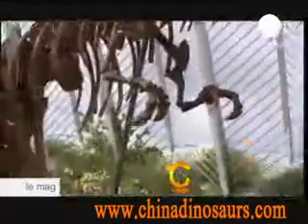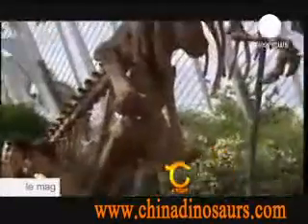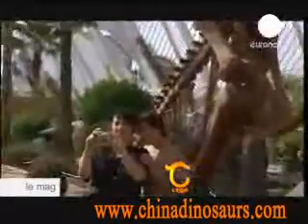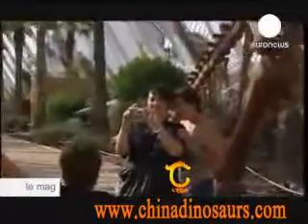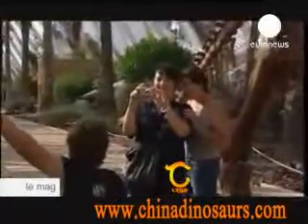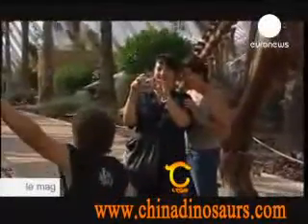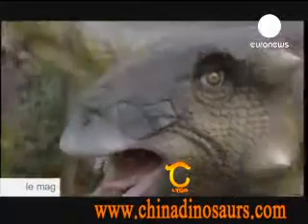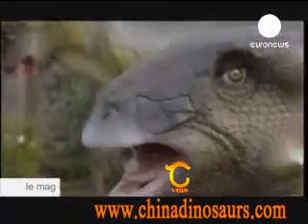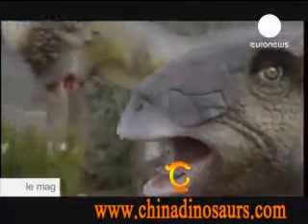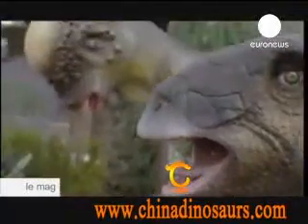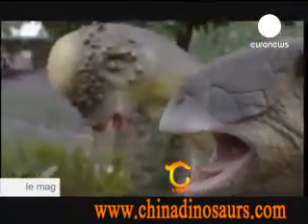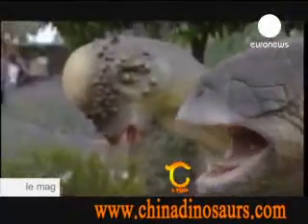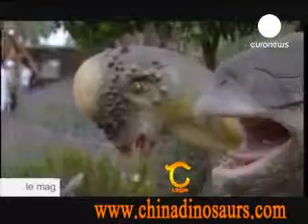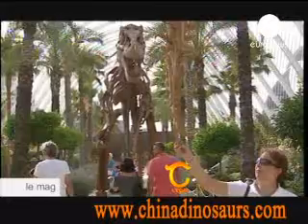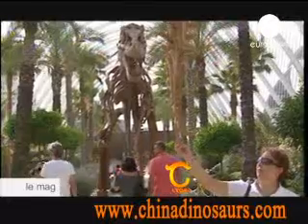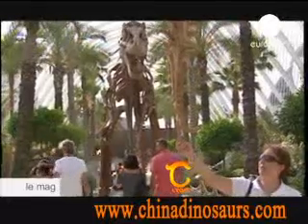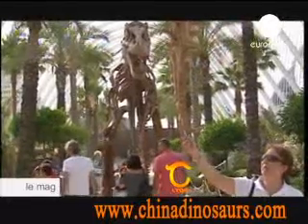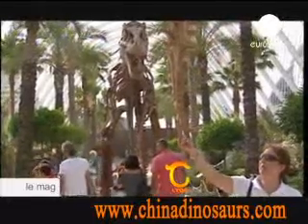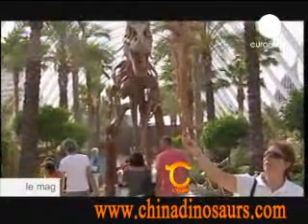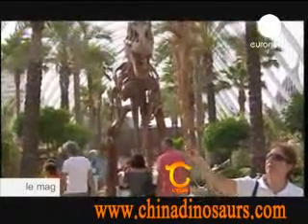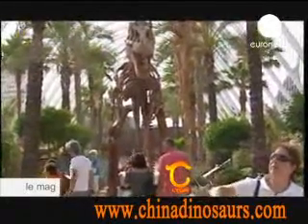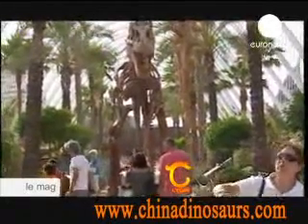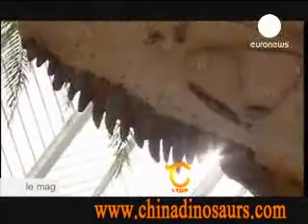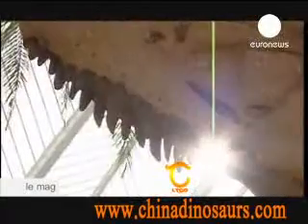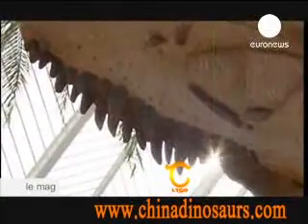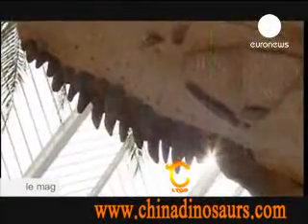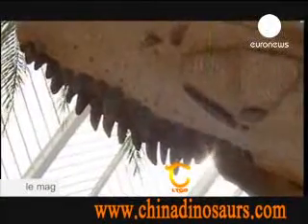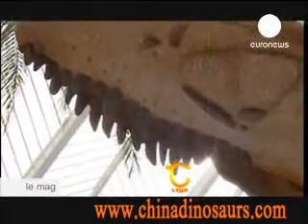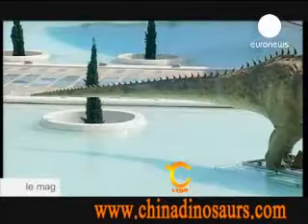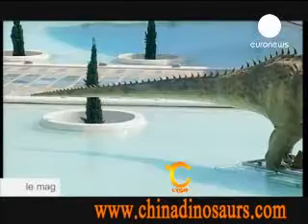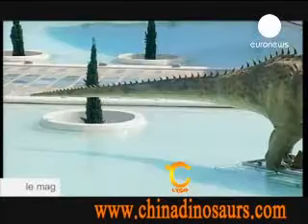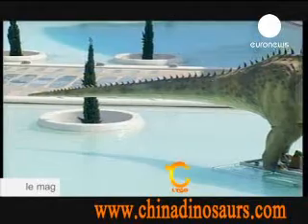You can have your own Jurassic moment among Europe's largest collection of mechanized dinosaurs for just six euros. They walk the earth again until May next year — all right, they don't walk, but they do roar.